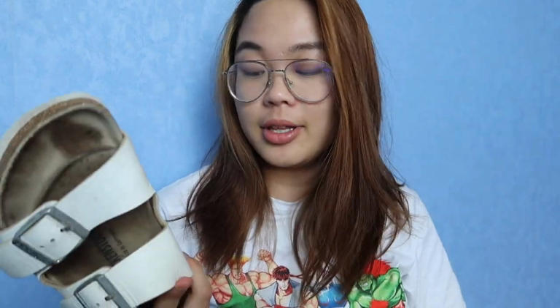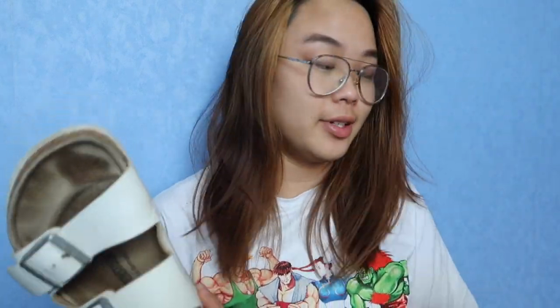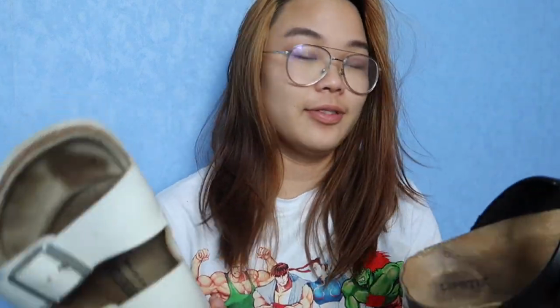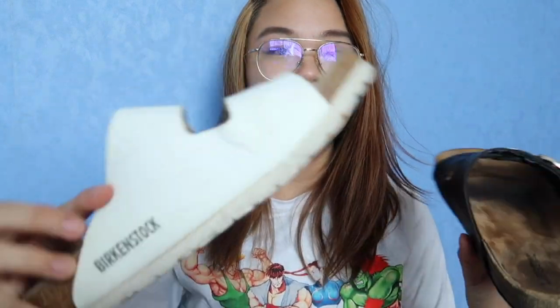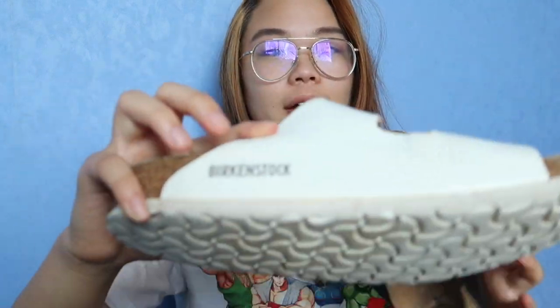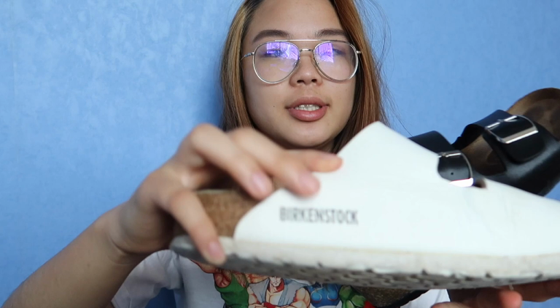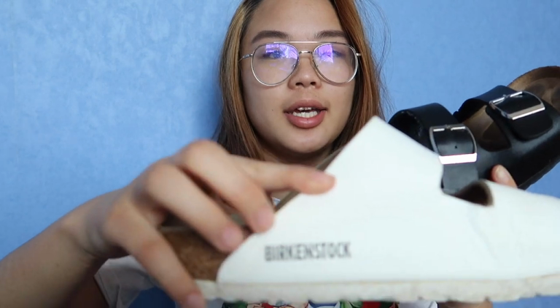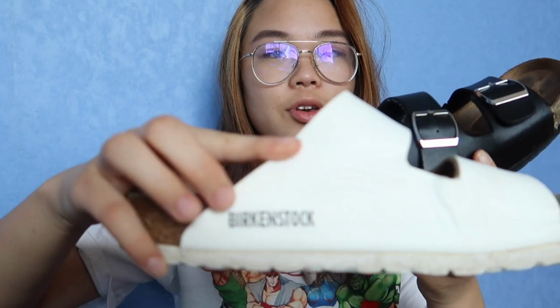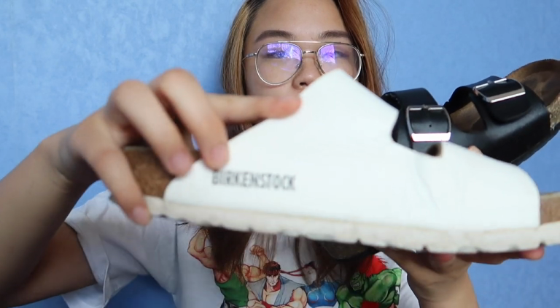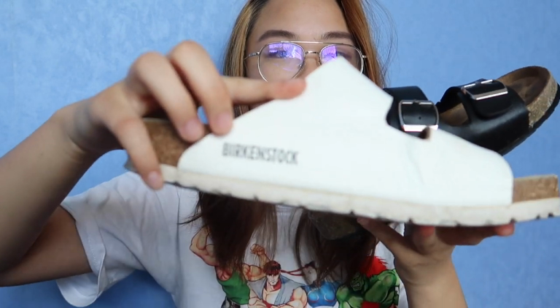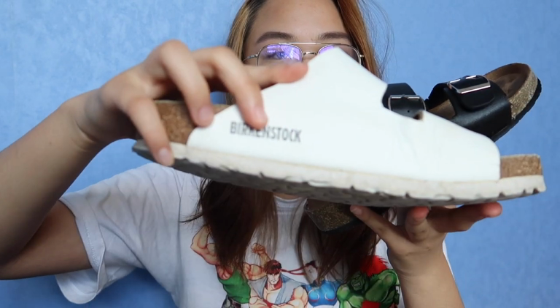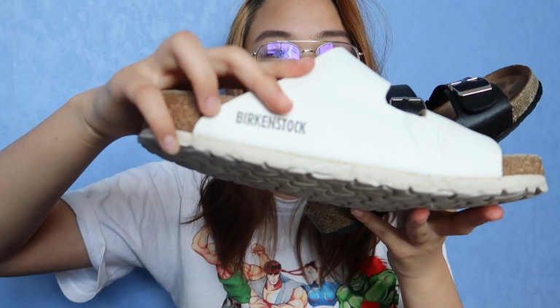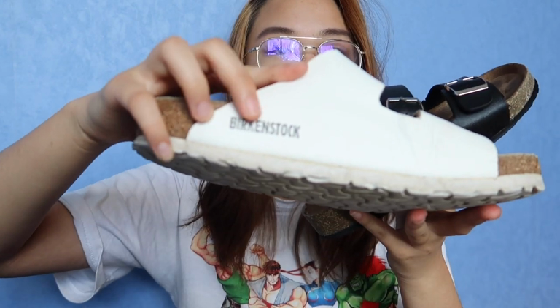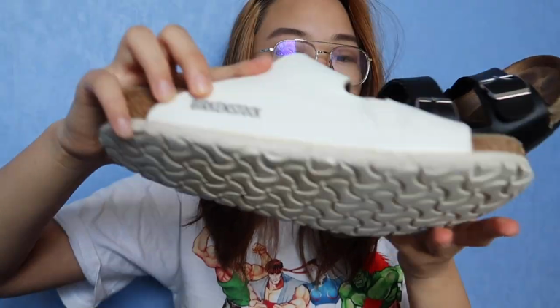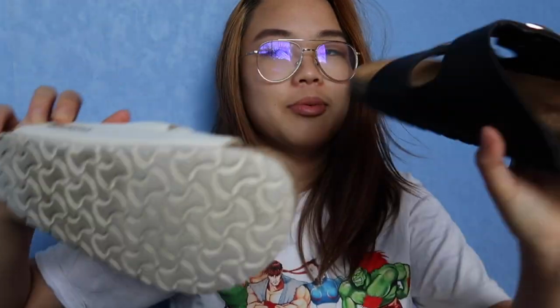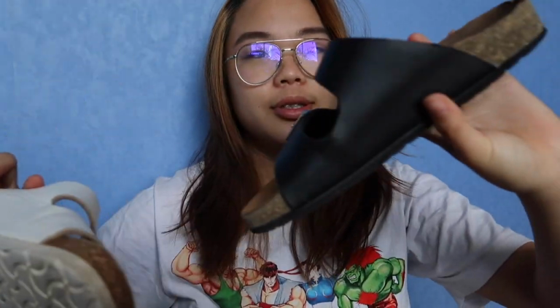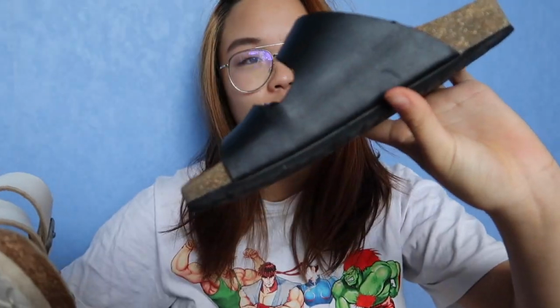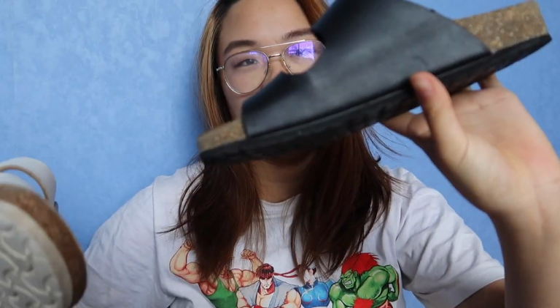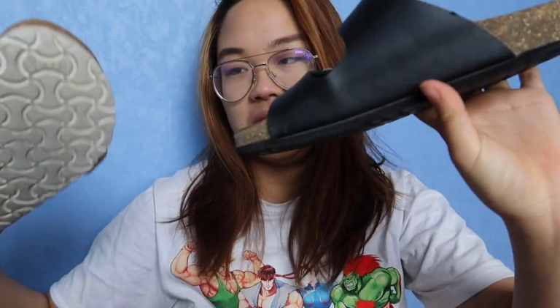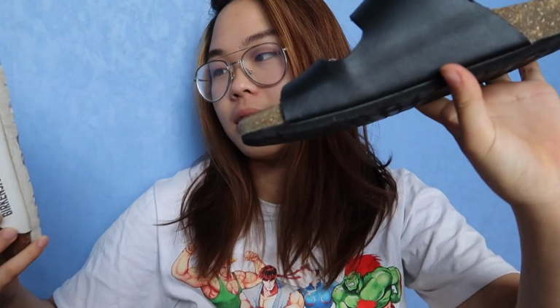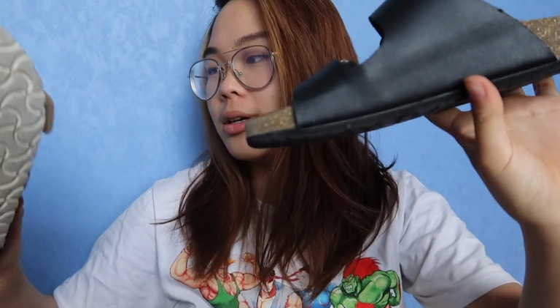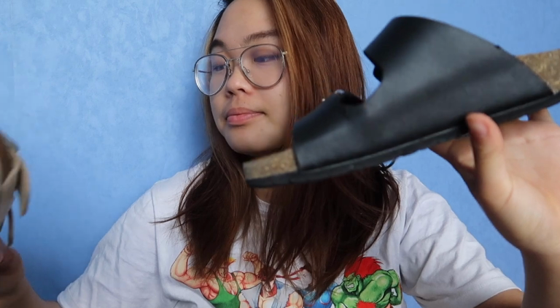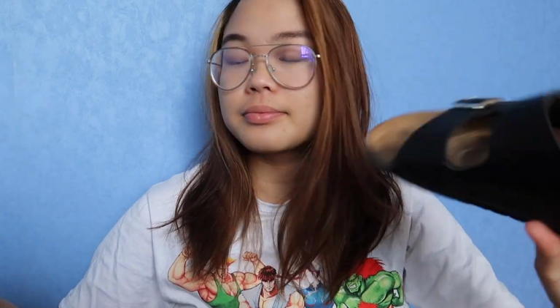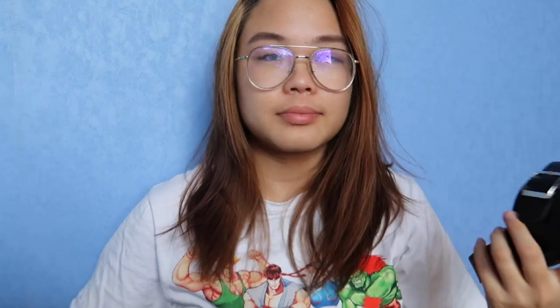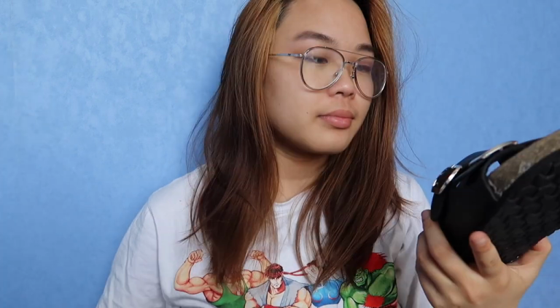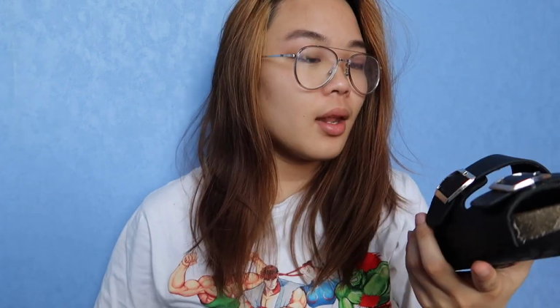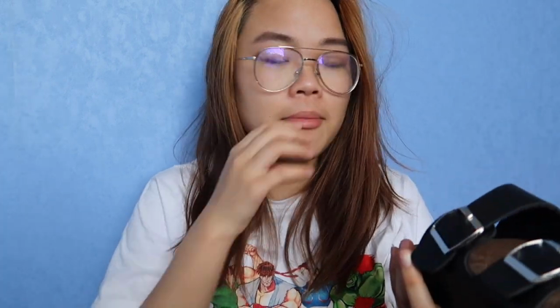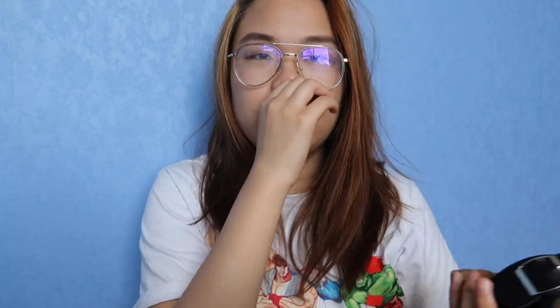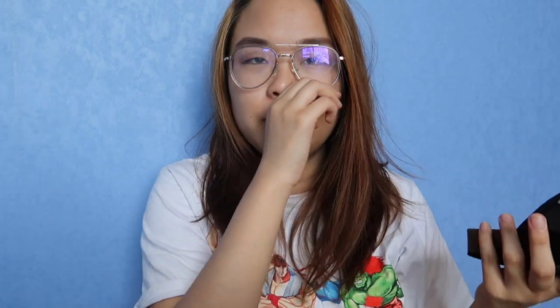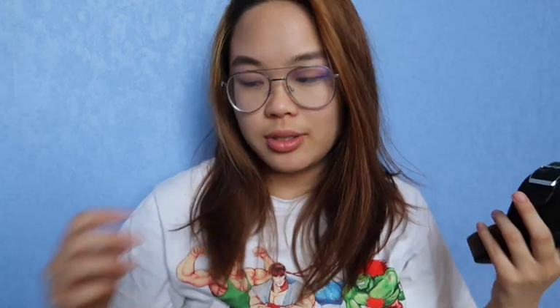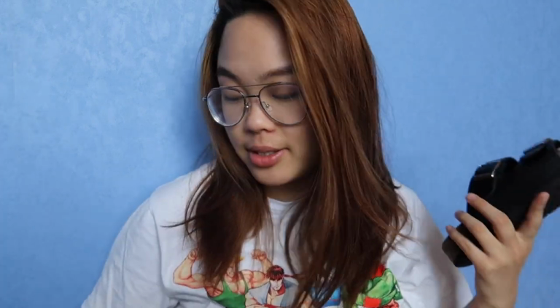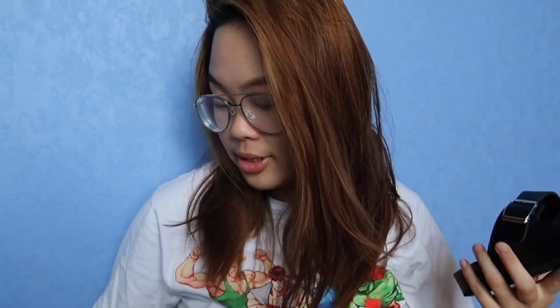Another obvious difference is that on the side you have the Birkenstock logo, whereas this one is just empty — there's nothing there. But those are pretty much the main differences.